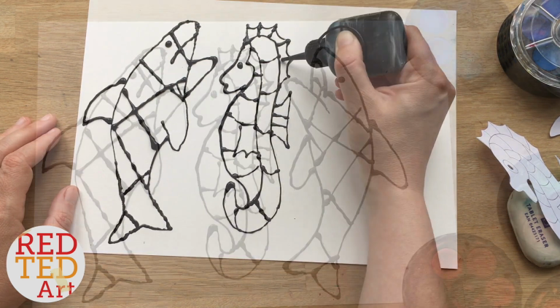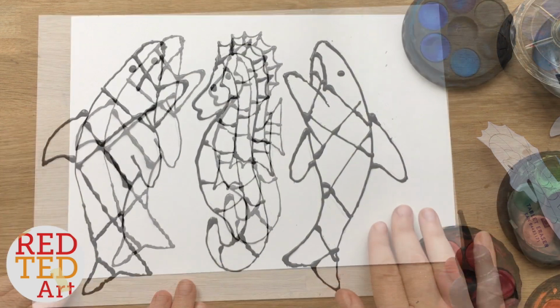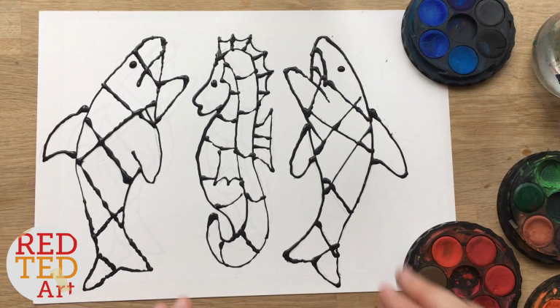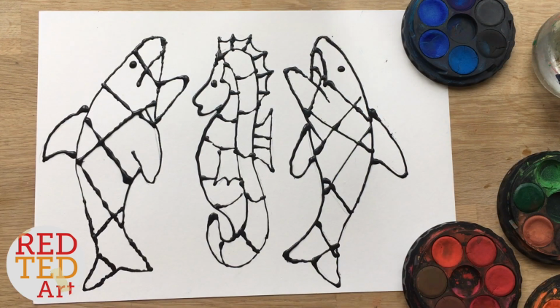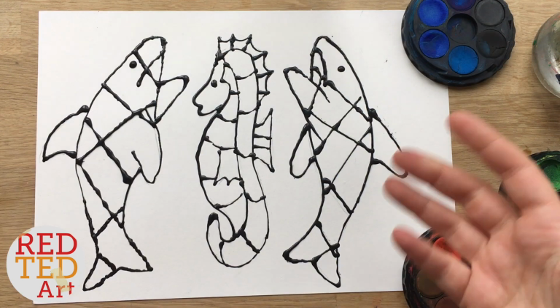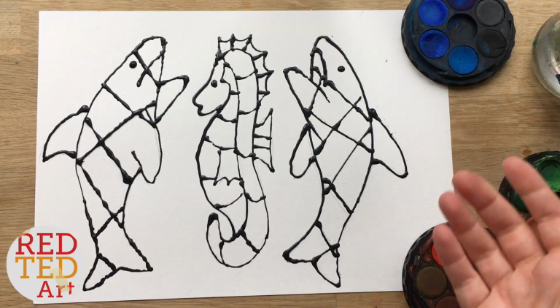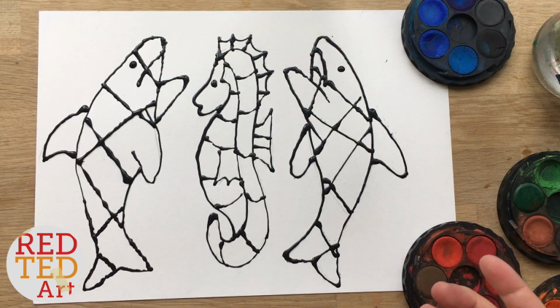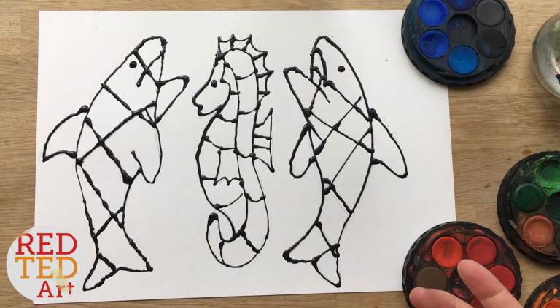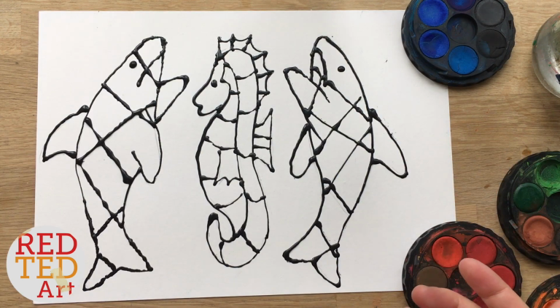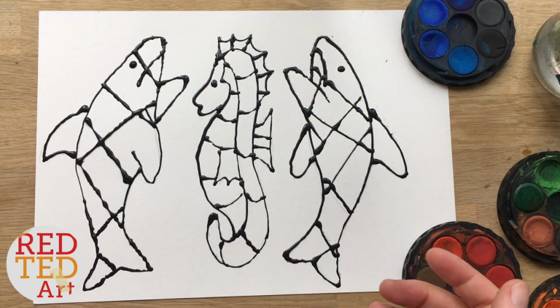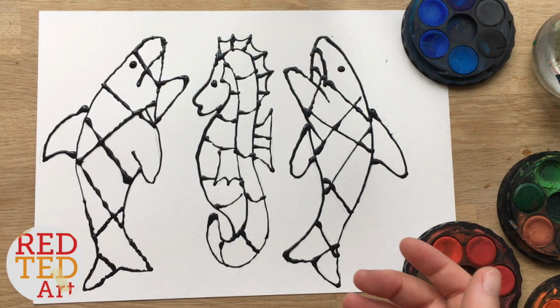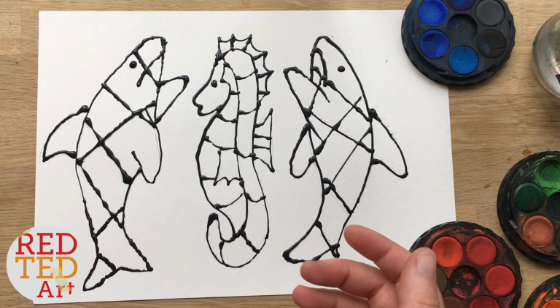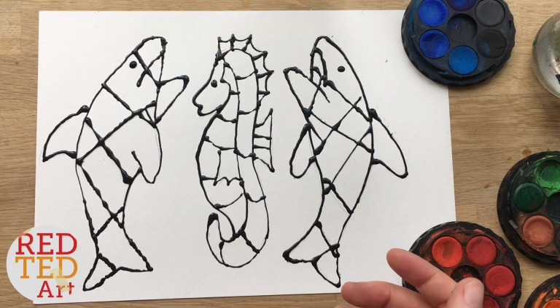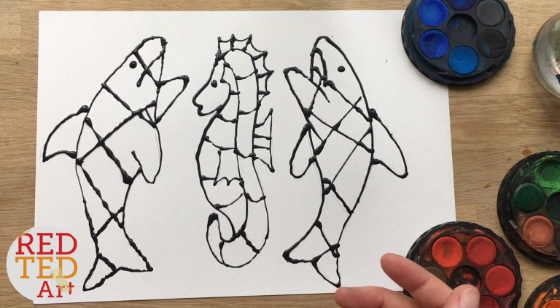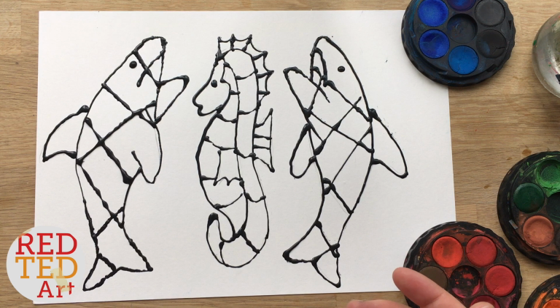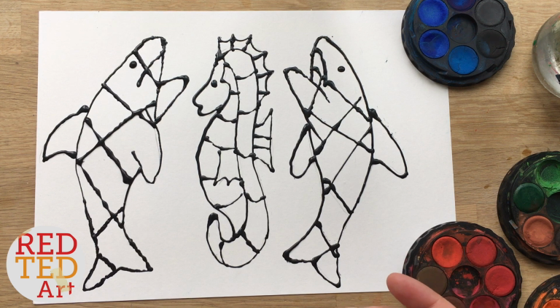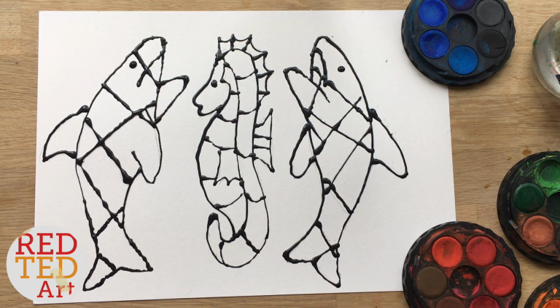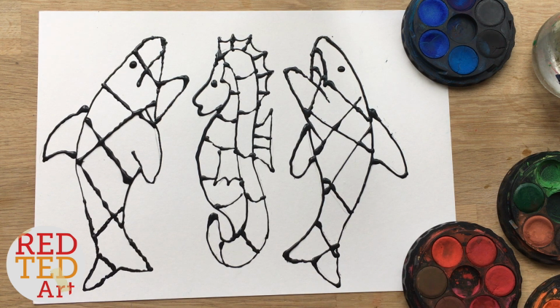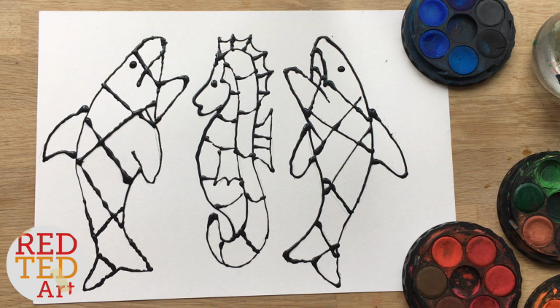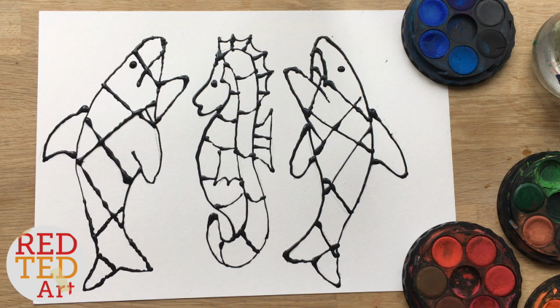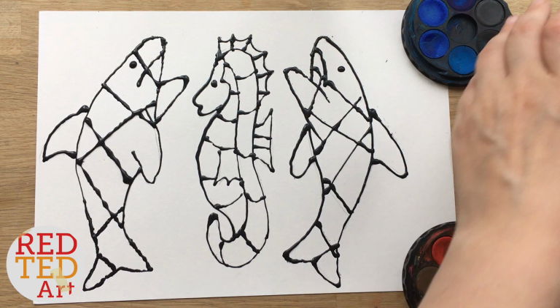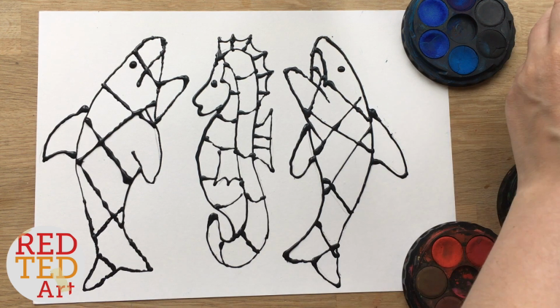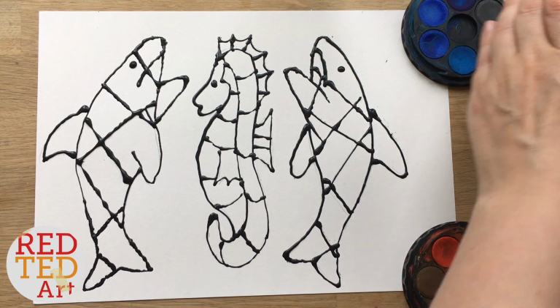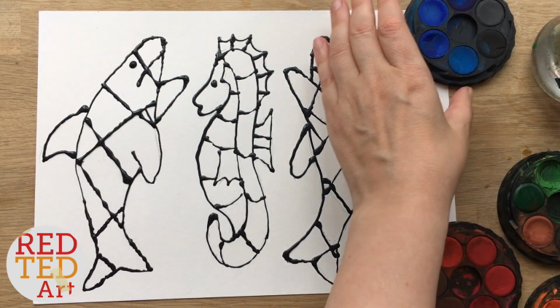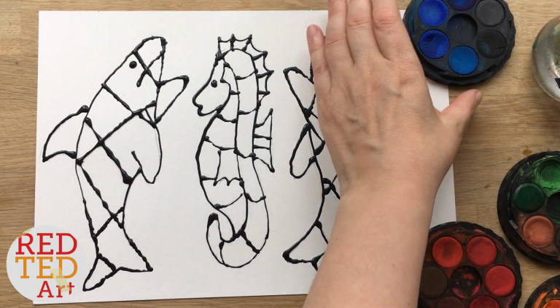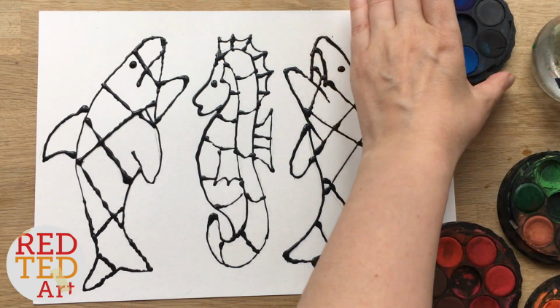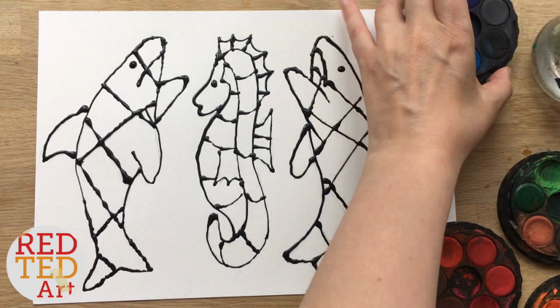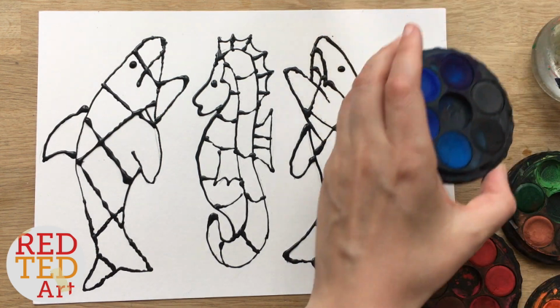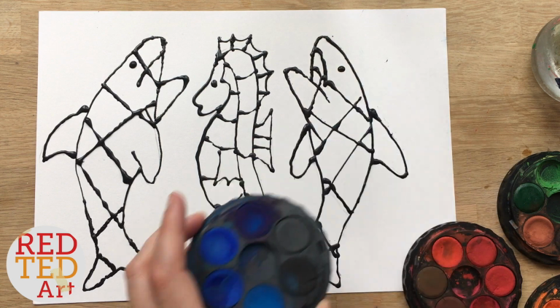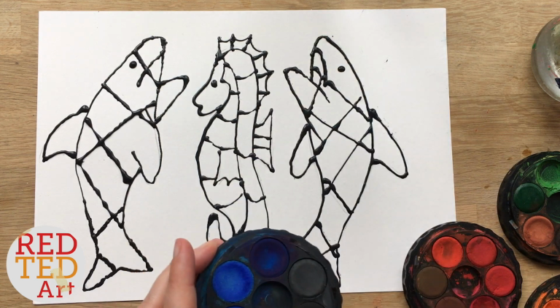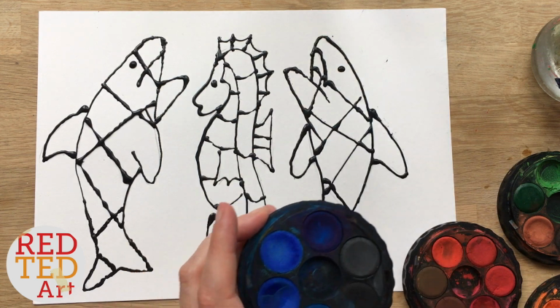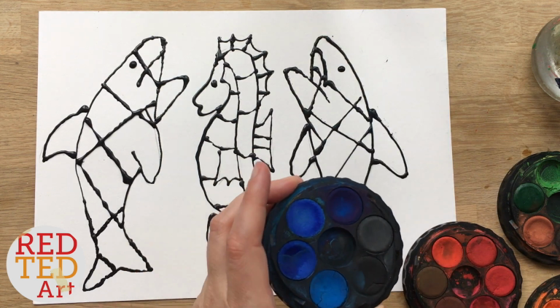Okay, now it's all dry — it's time to have fun with watercolors! I'm going to speed the video up for this bit and you can just watch me color. I'm going to have fun with colors and explore and try different things.